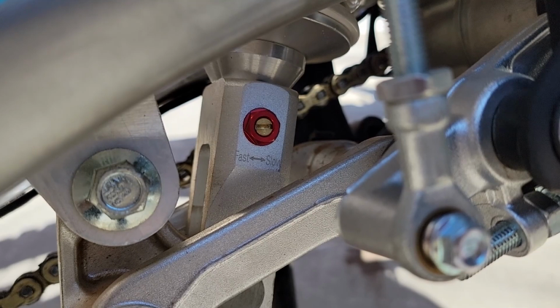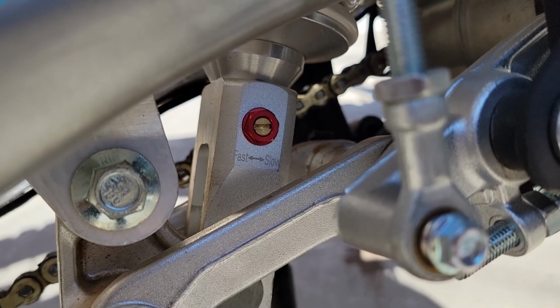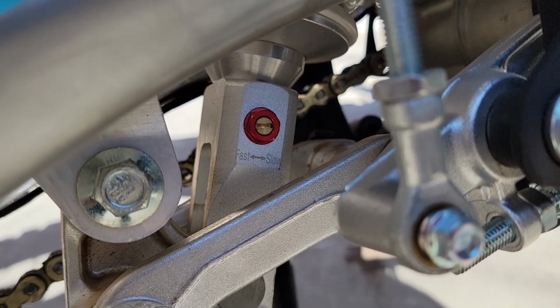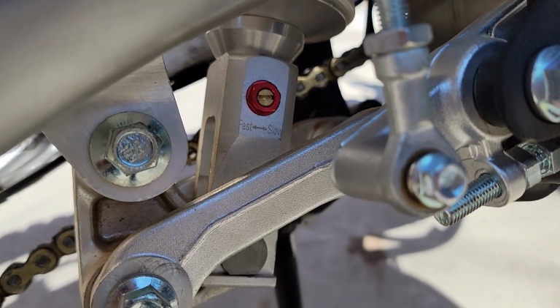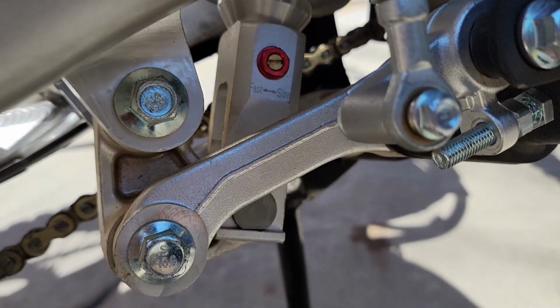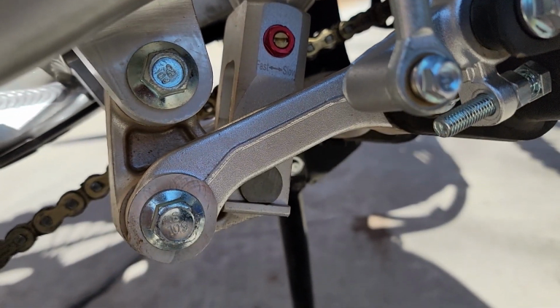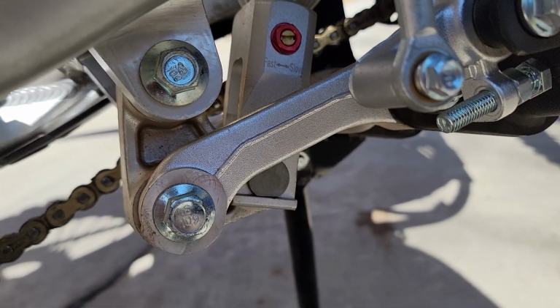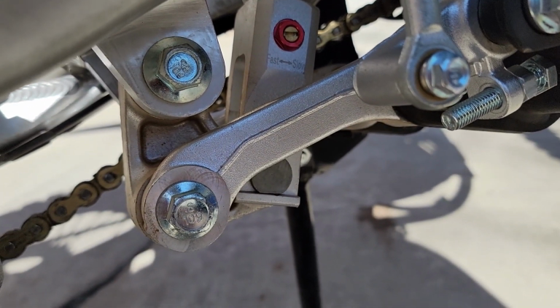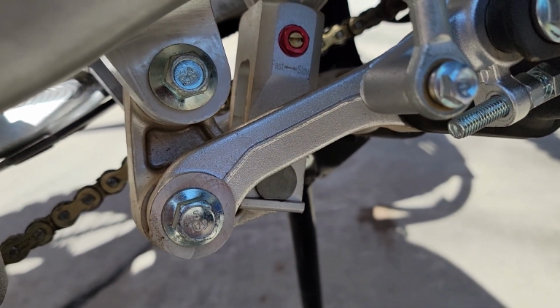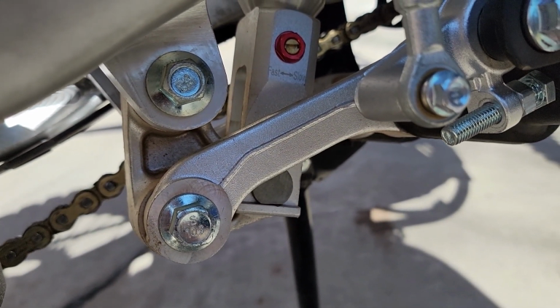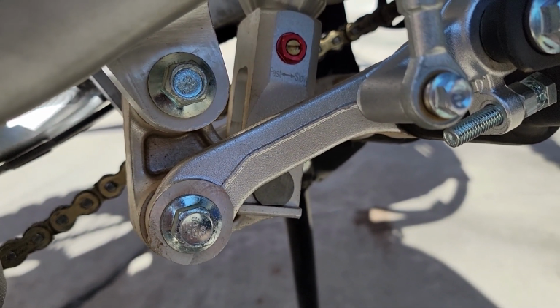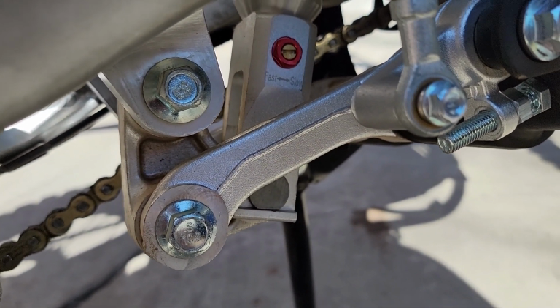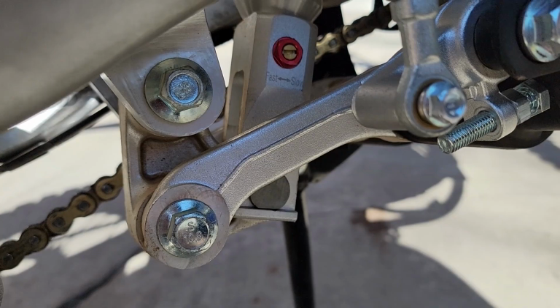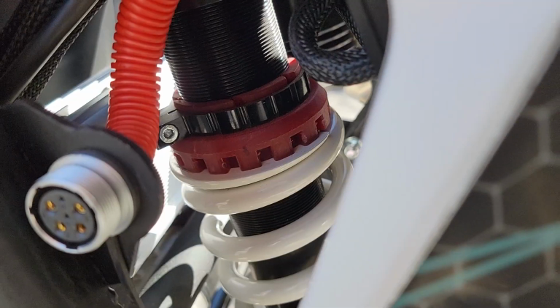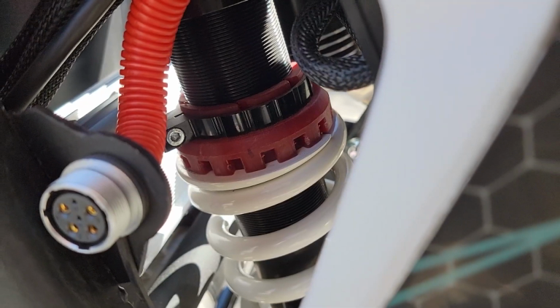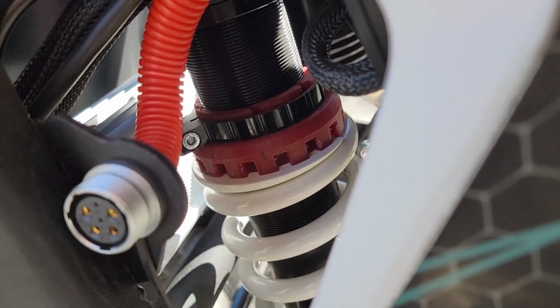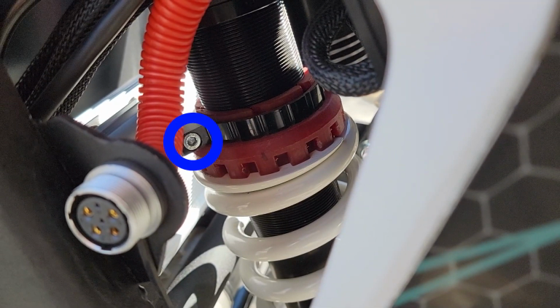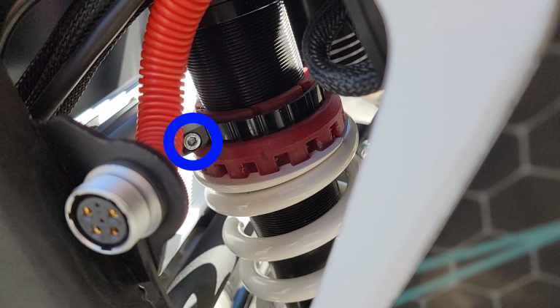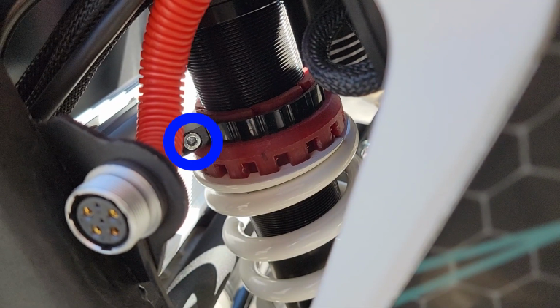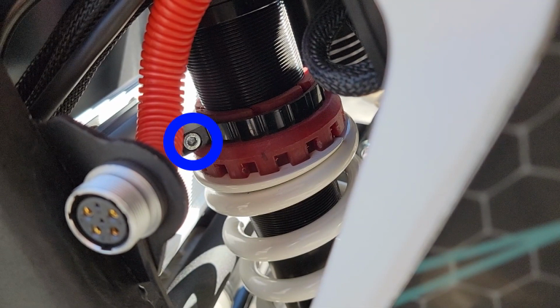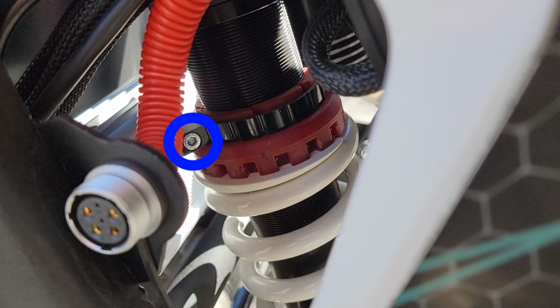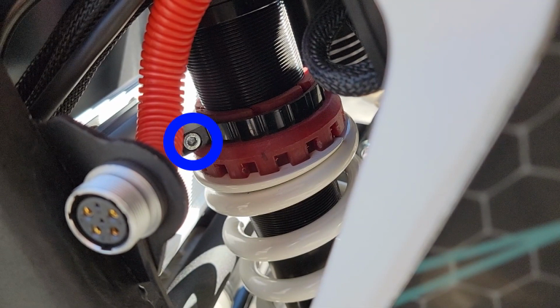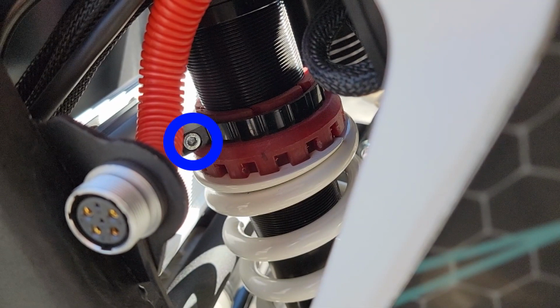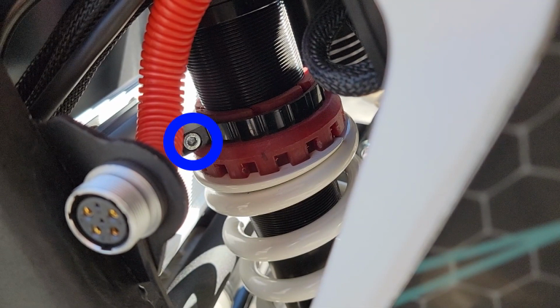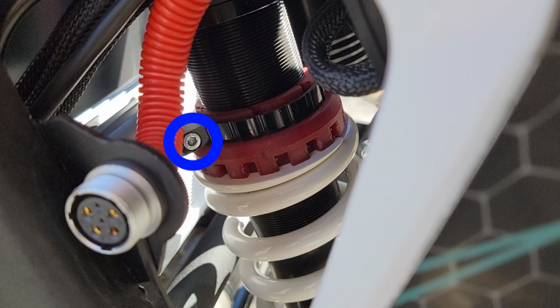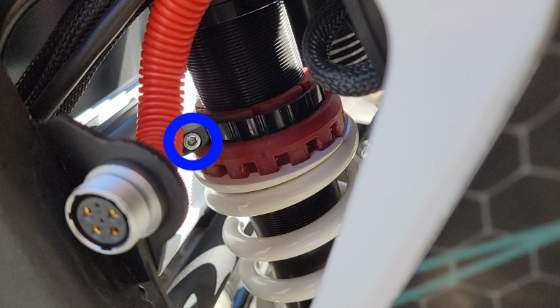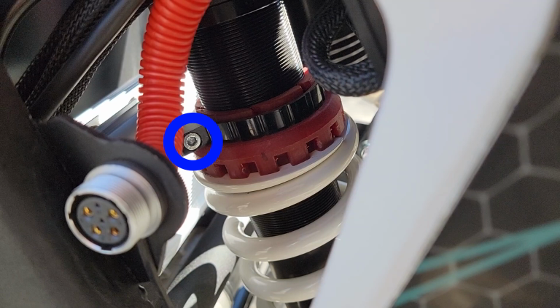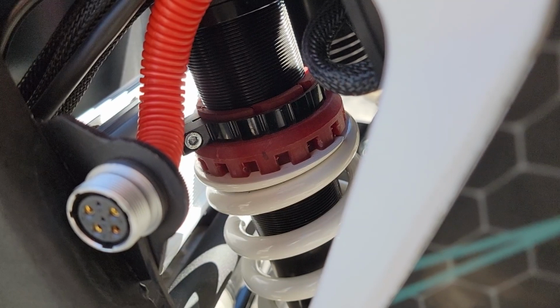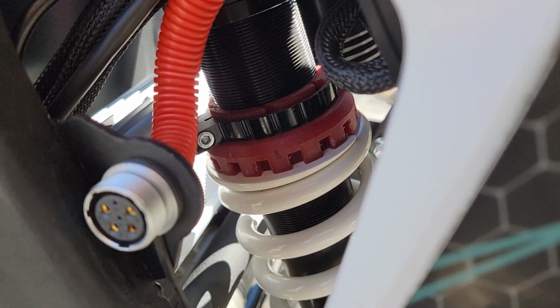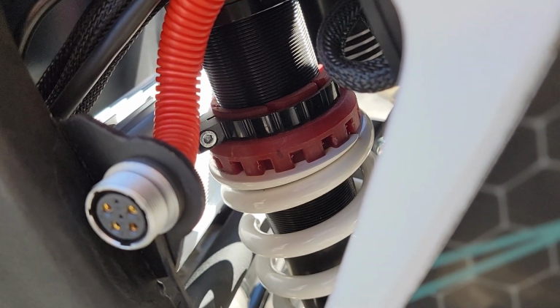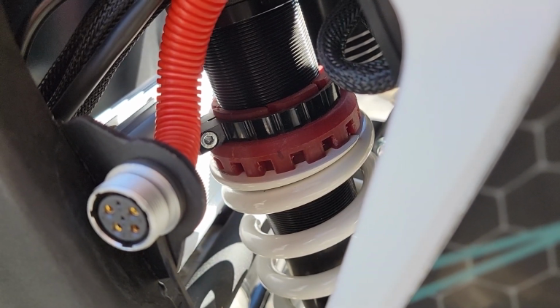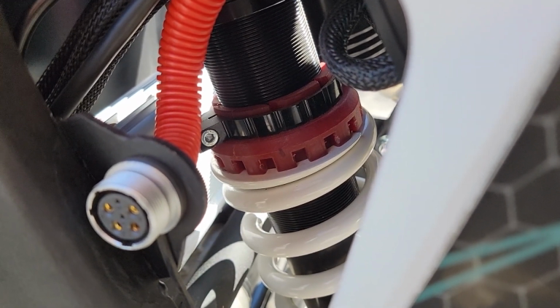Down at the bottom is the rebound adjustment, and you can see fast and slow indicated. It's a flathead adjustment here, and this is the bottom of the rear shock.